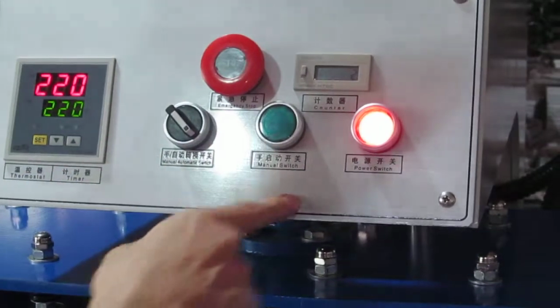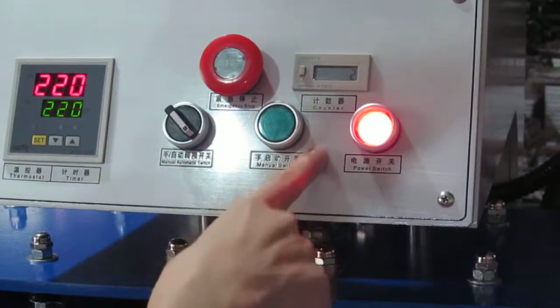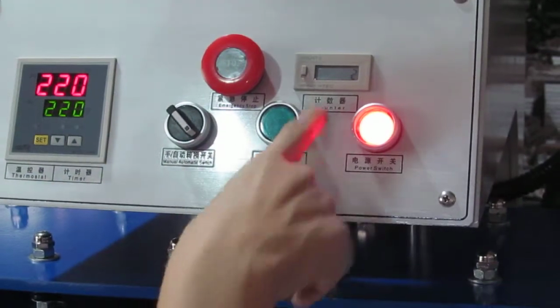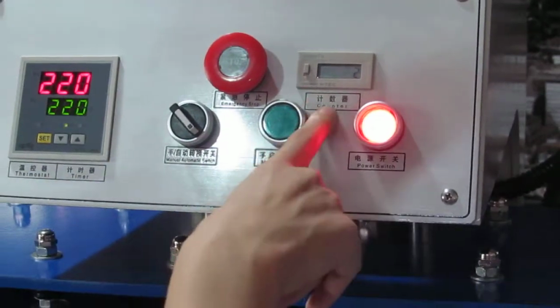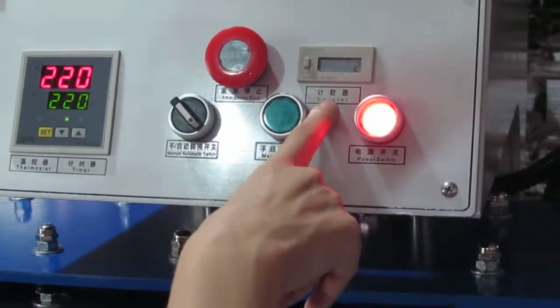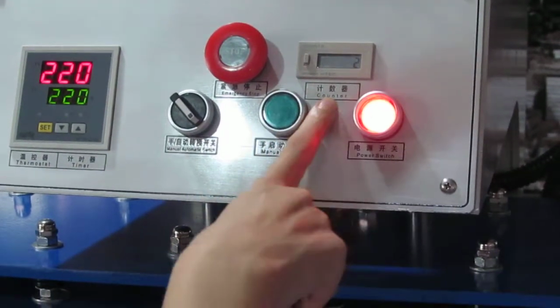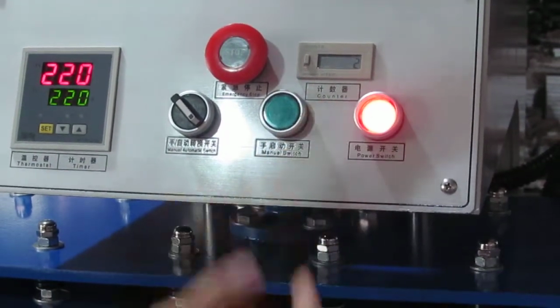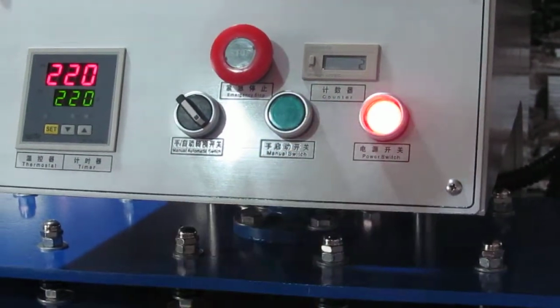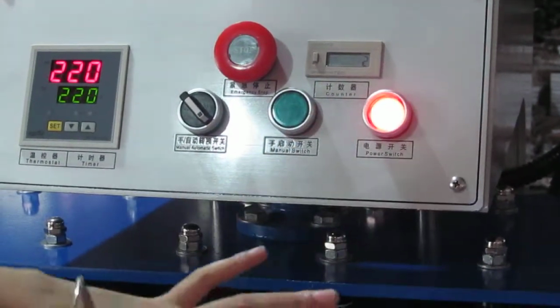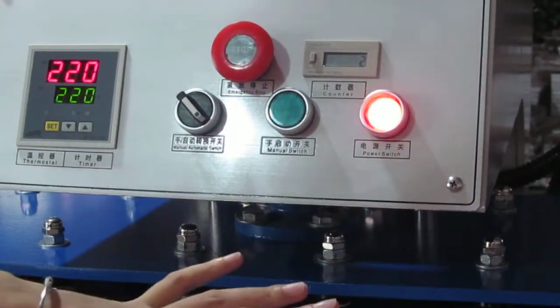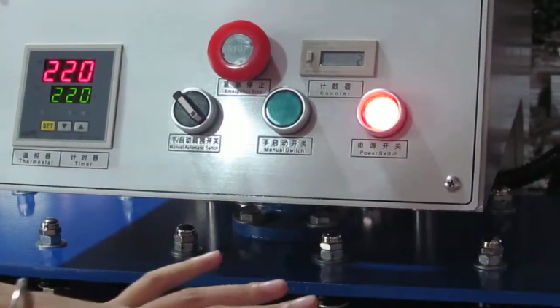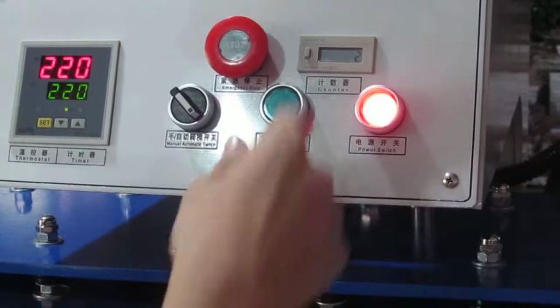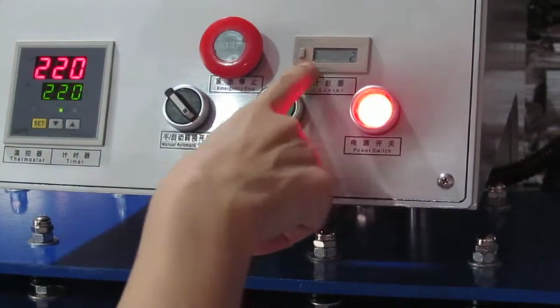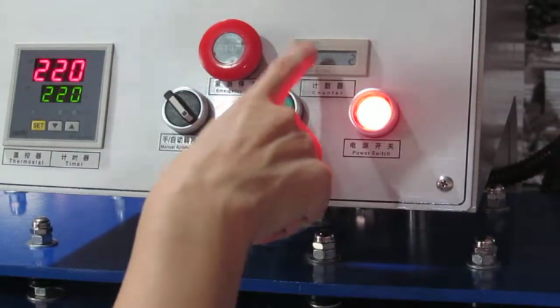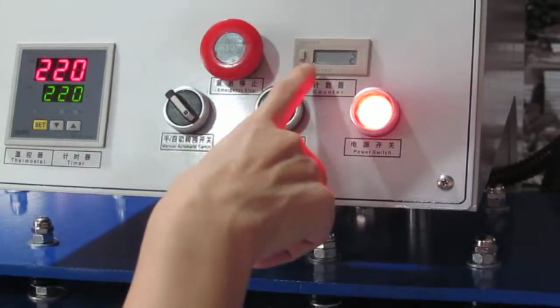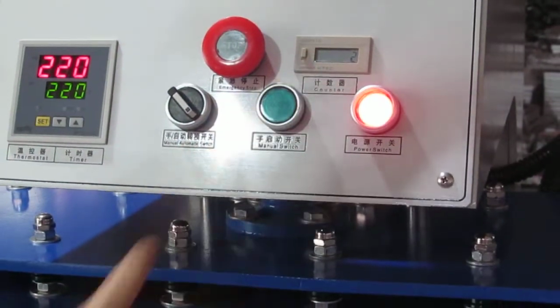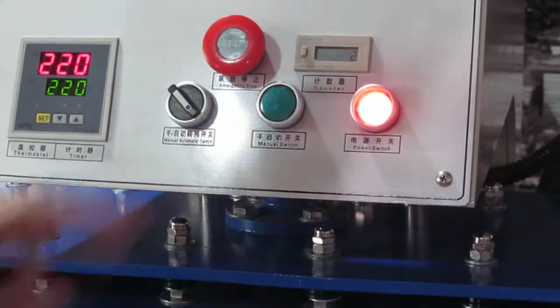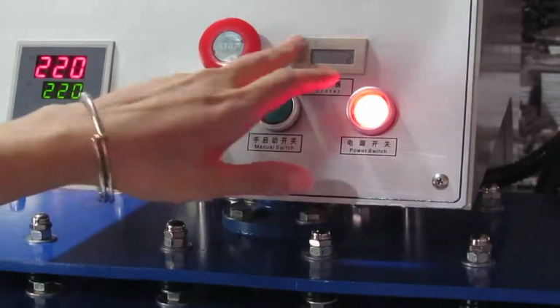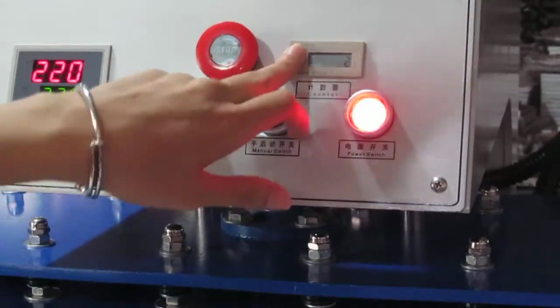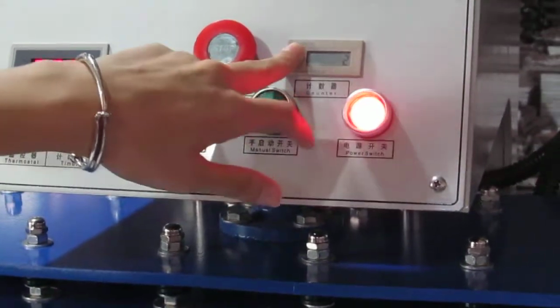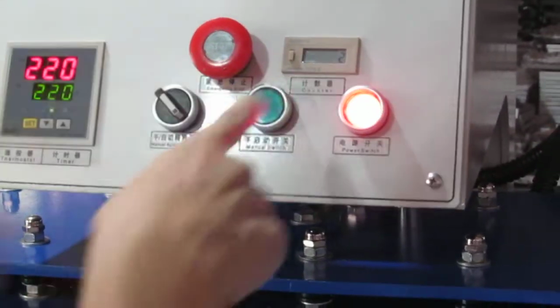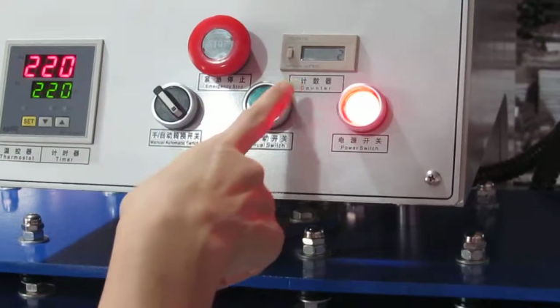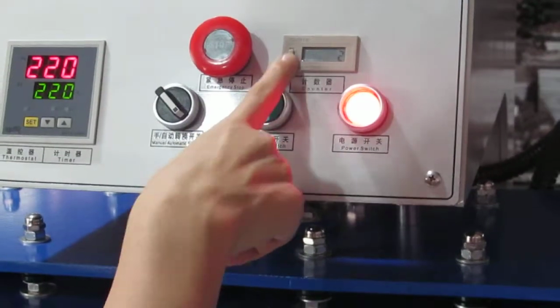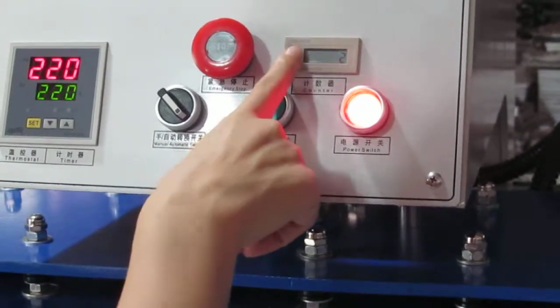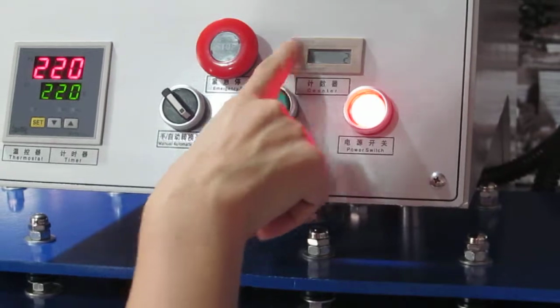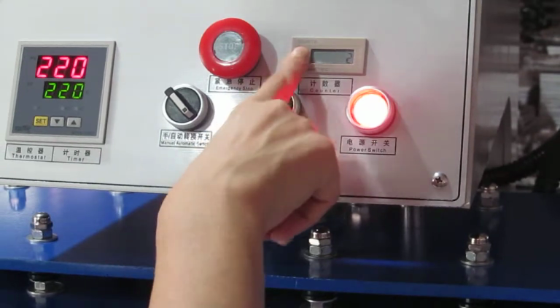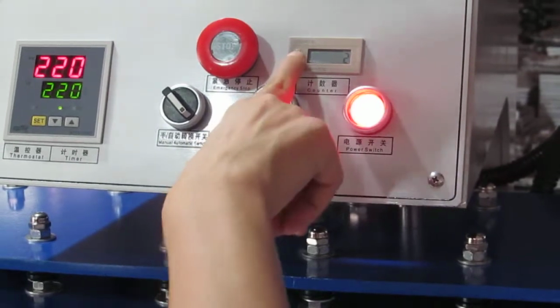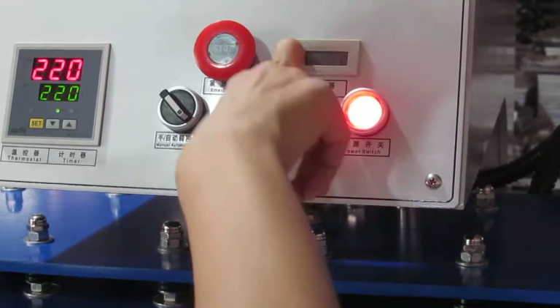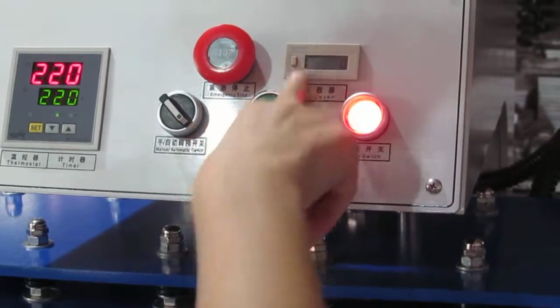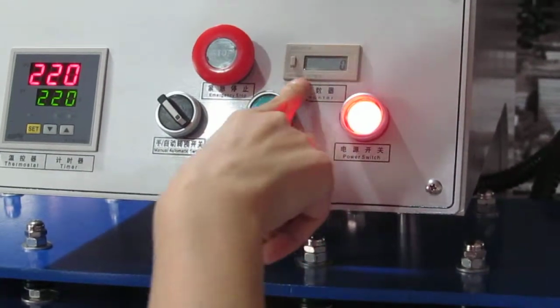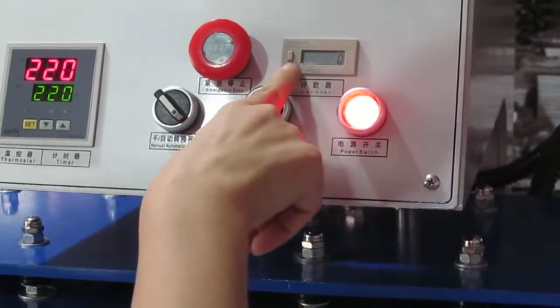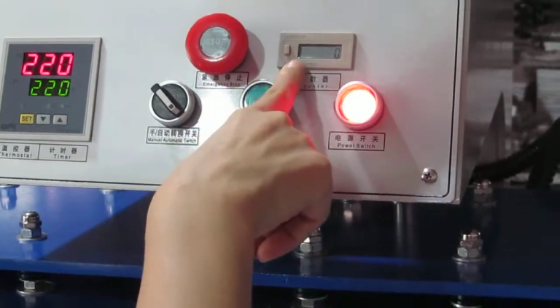Next is the counter. Once the heating plate presses down one time, it will count one time. If you want to clear it, you have to press this button and it becomes zero.